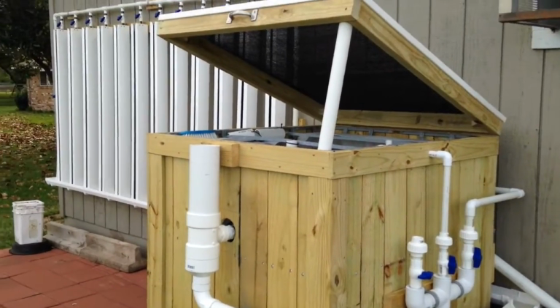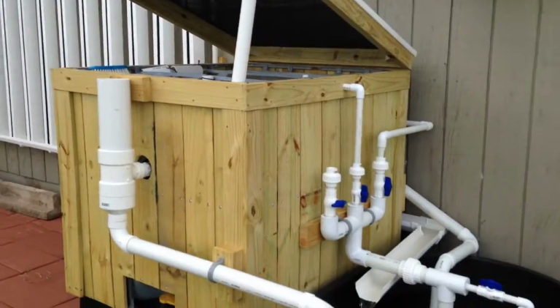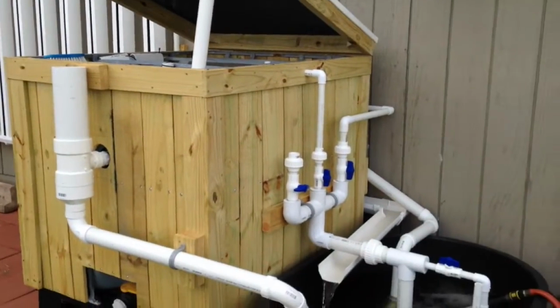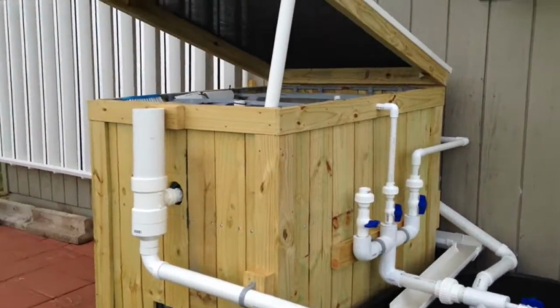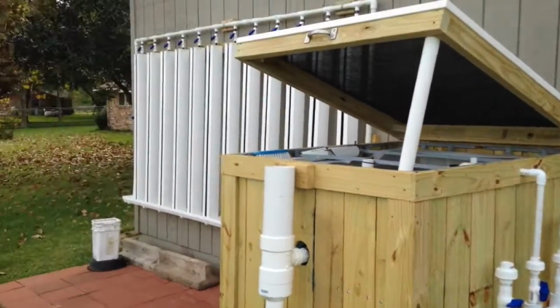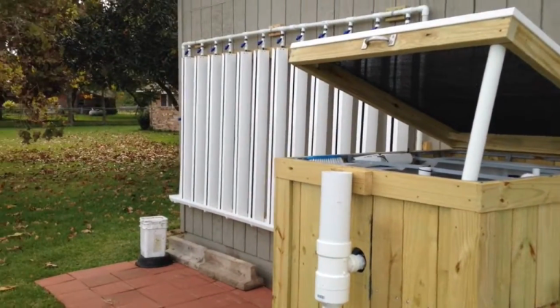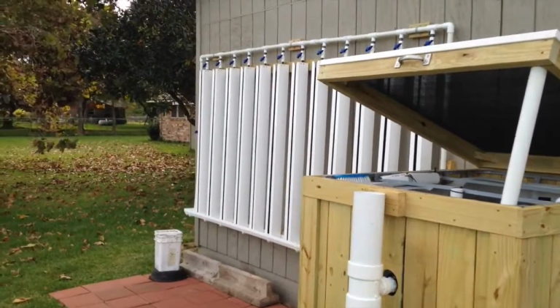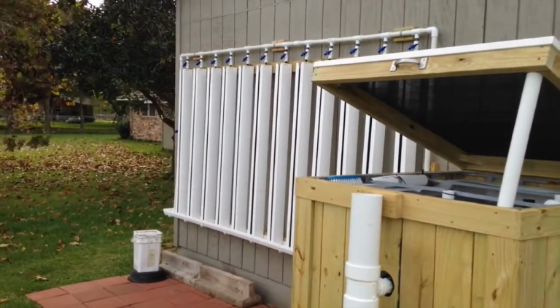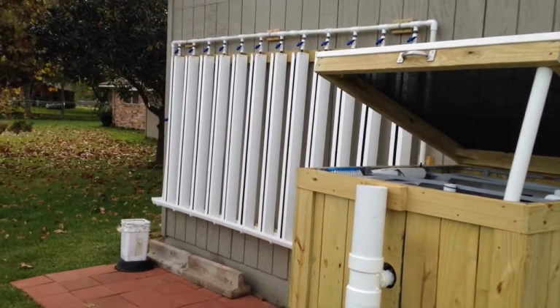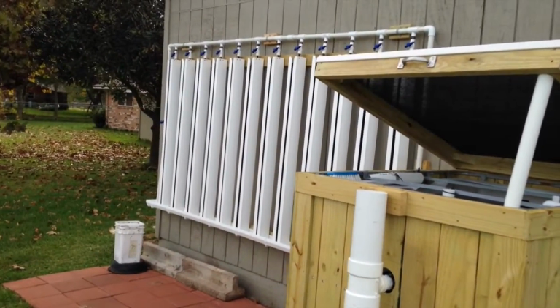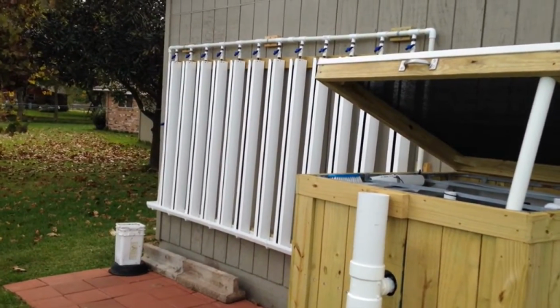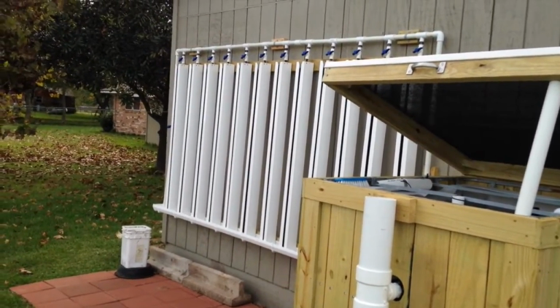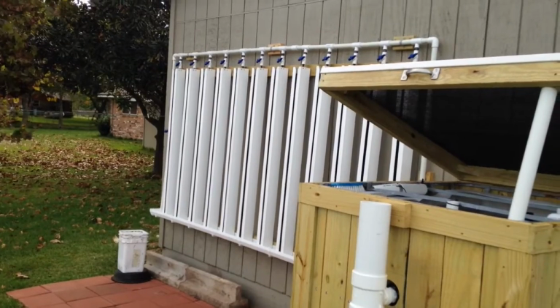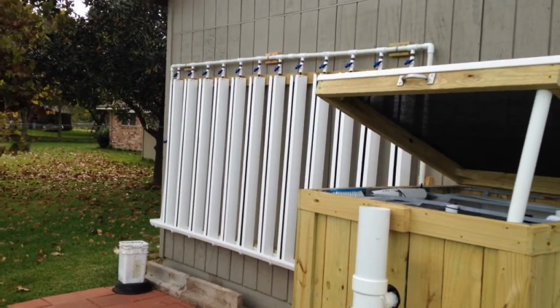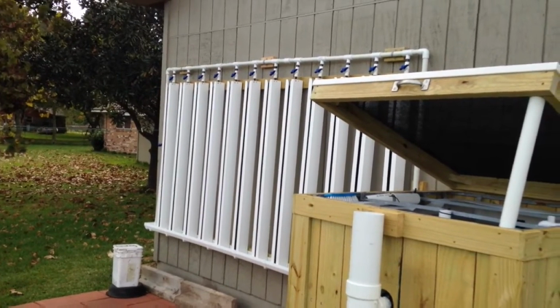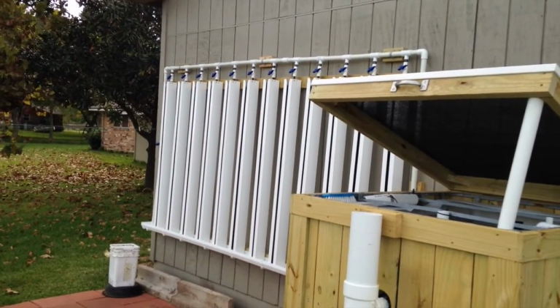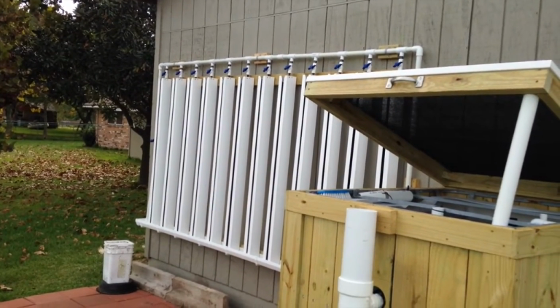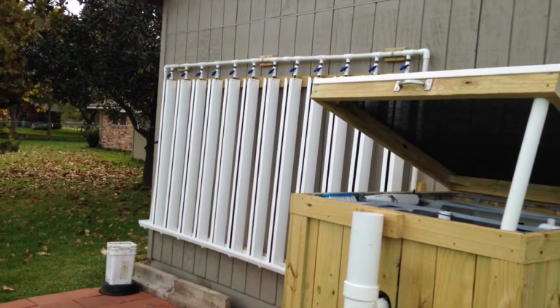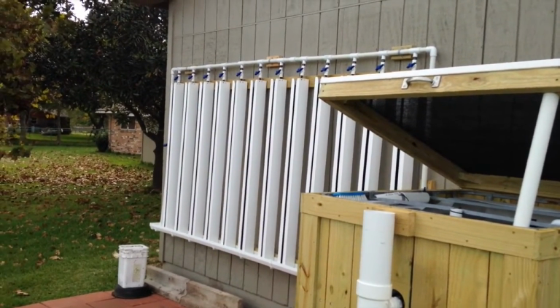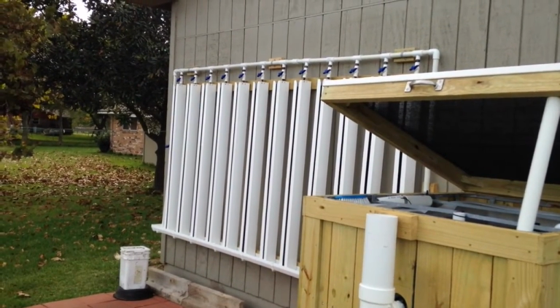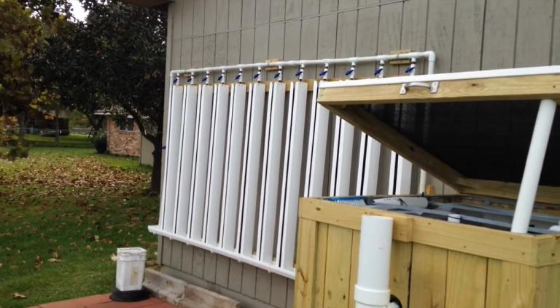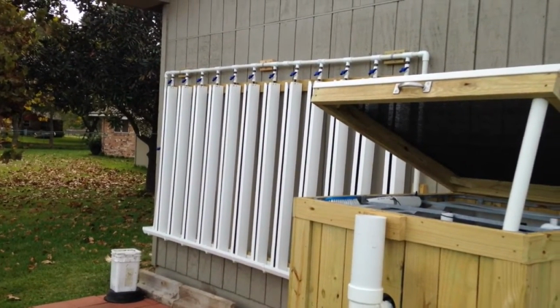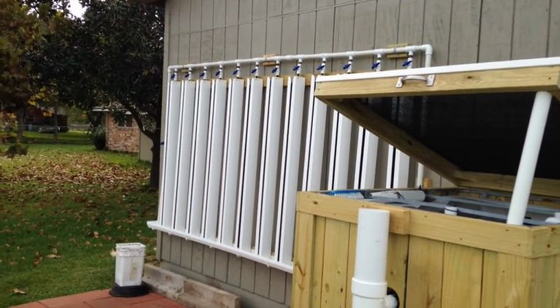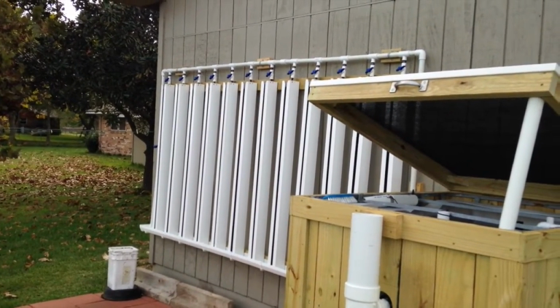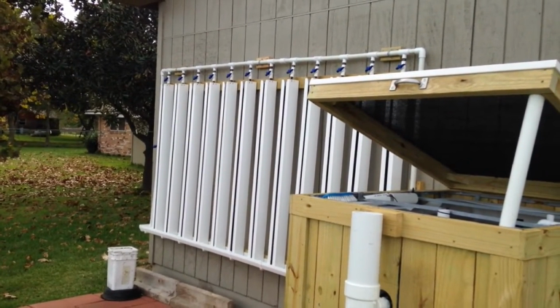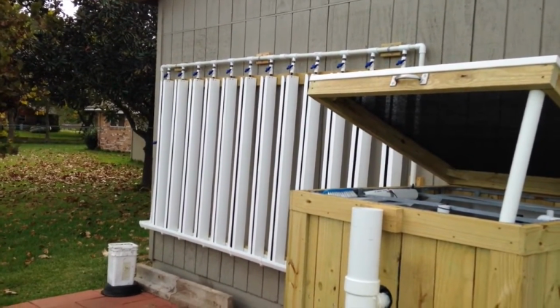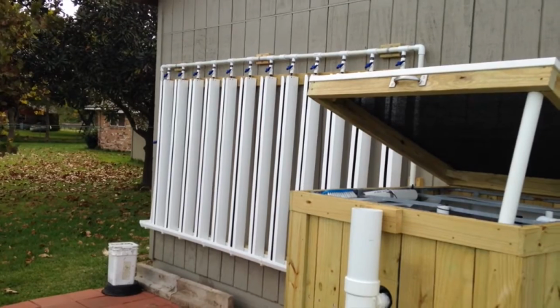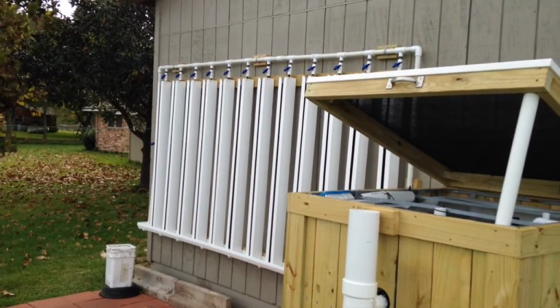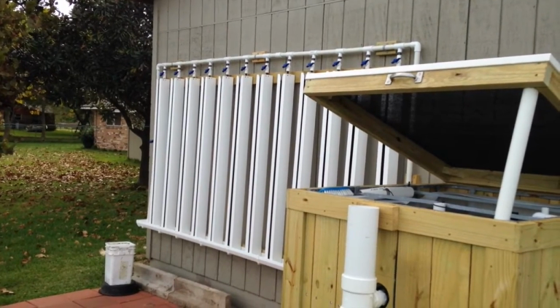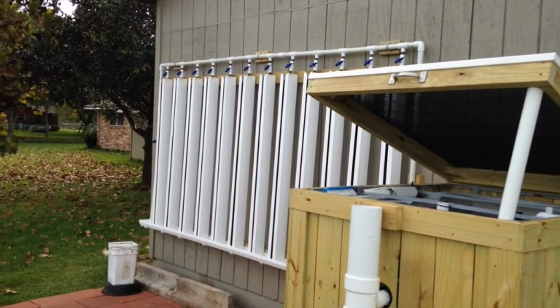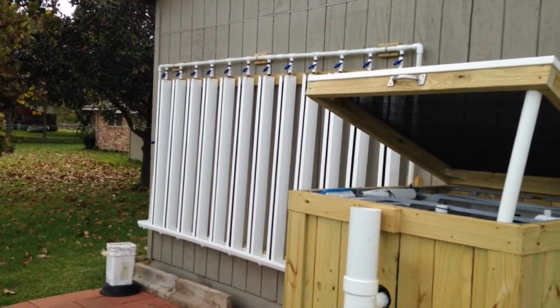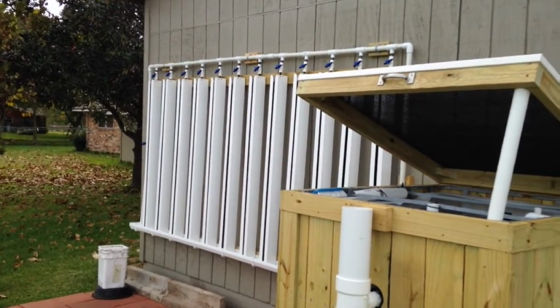But since I needed a filter system, I went ahead and added the towers. I'm probably going to plant some strawberries in them coming up next month.